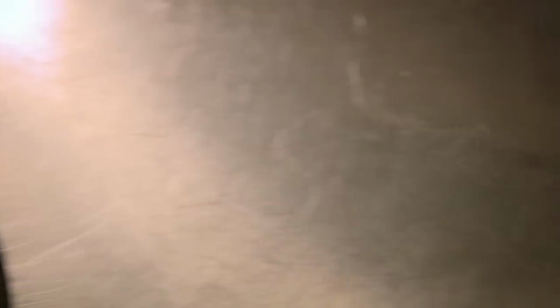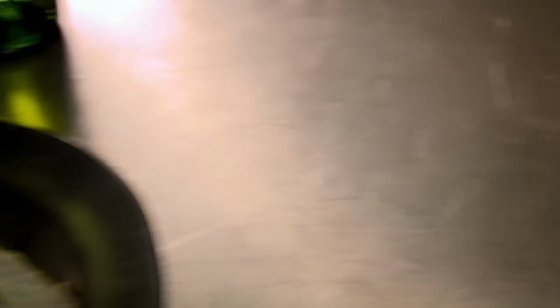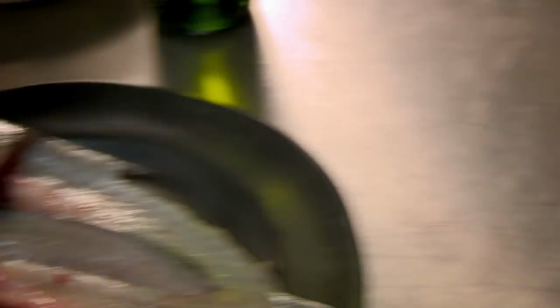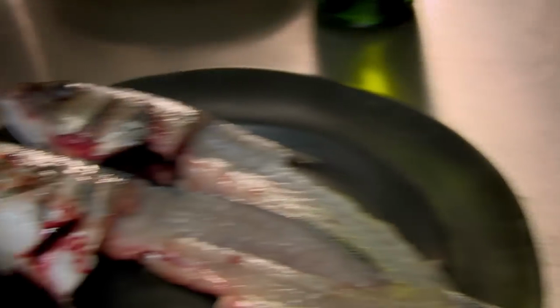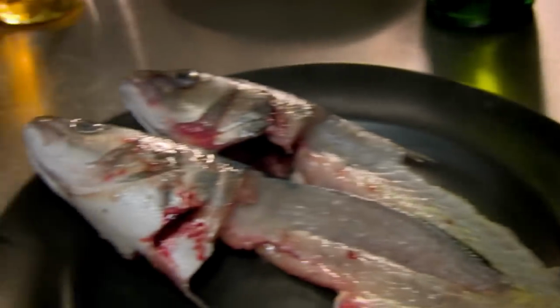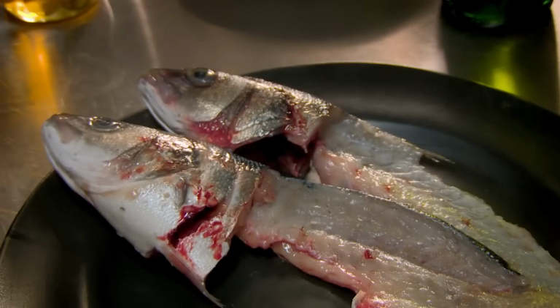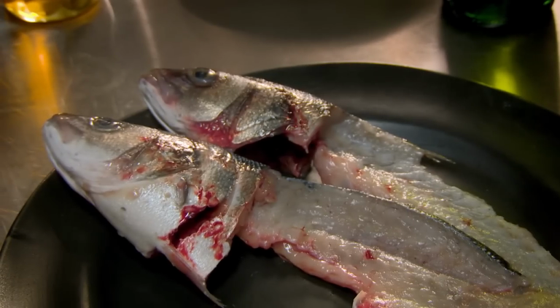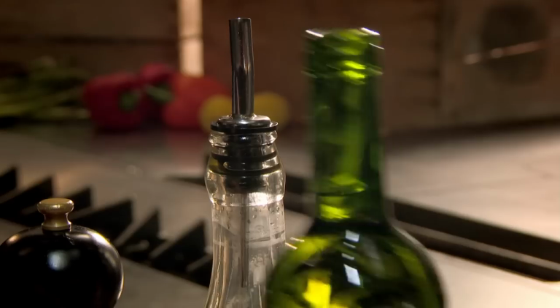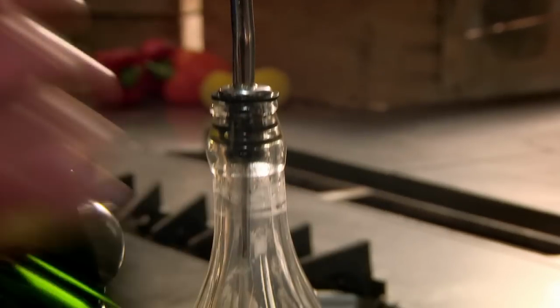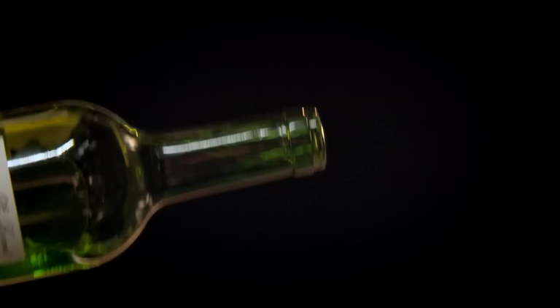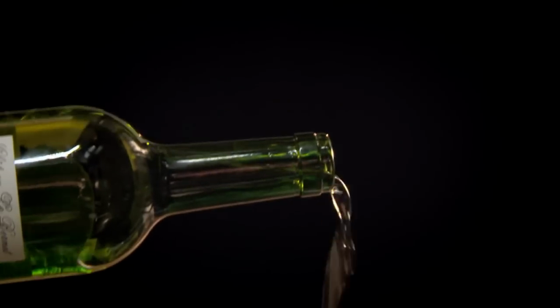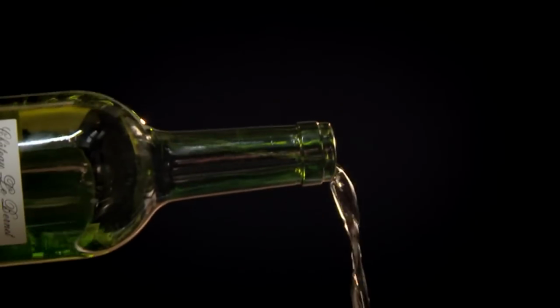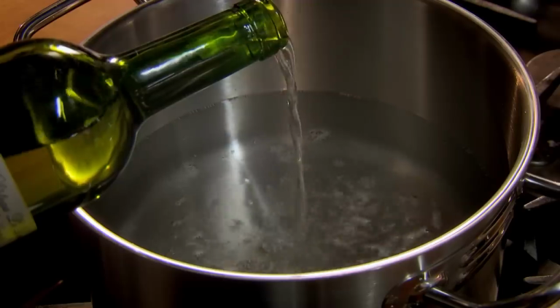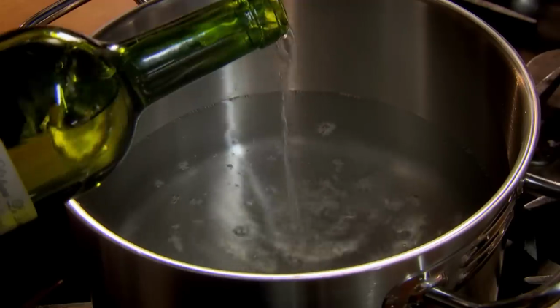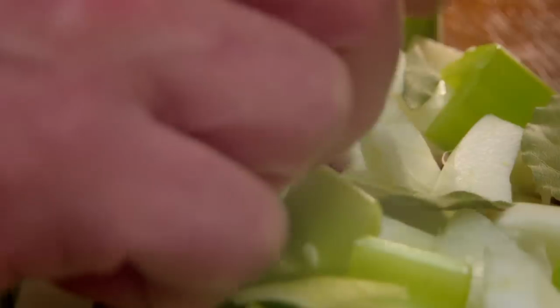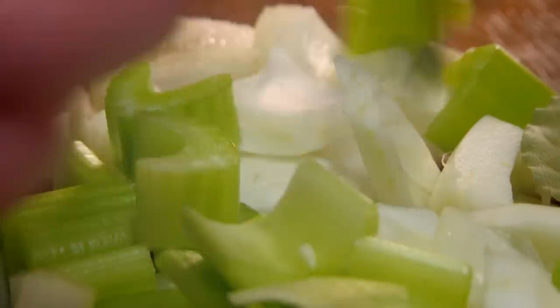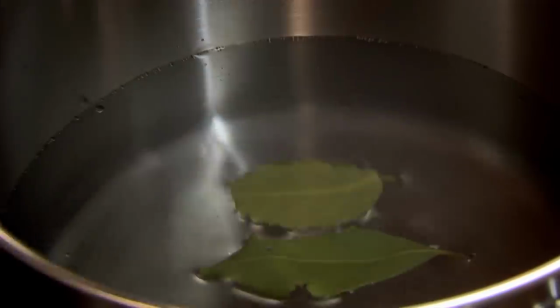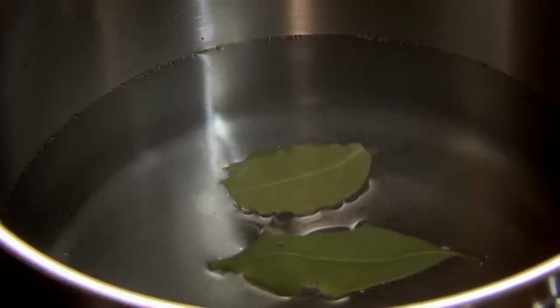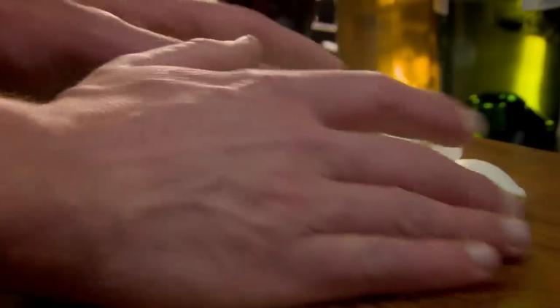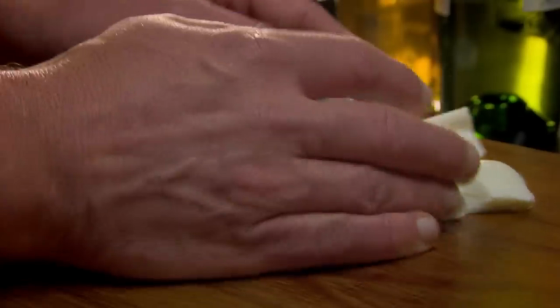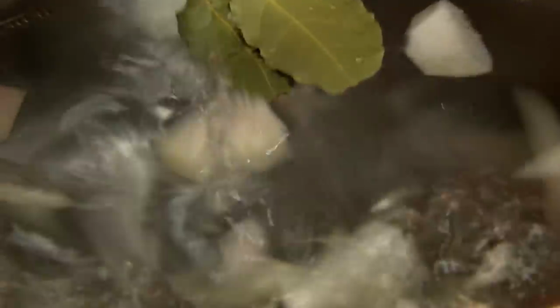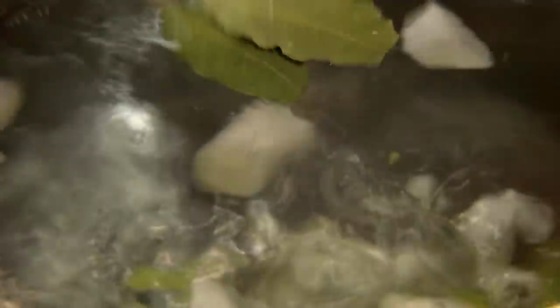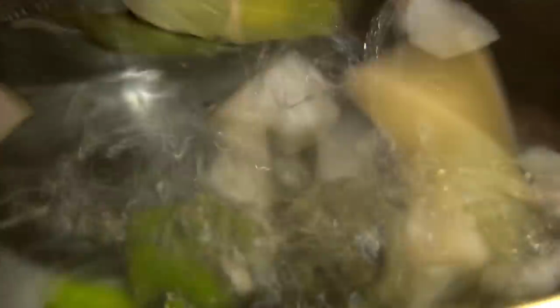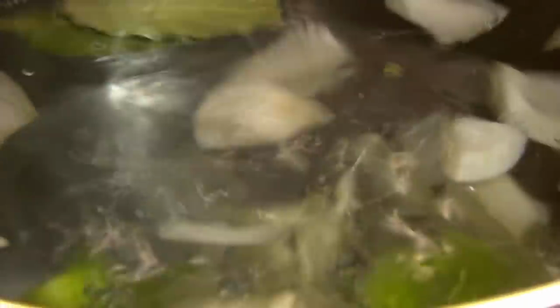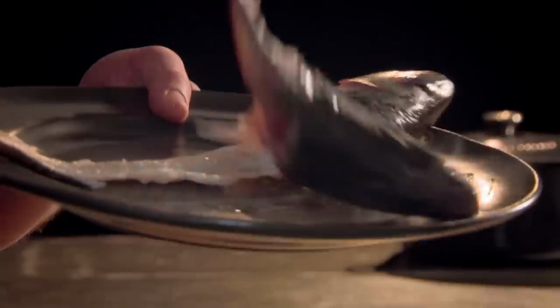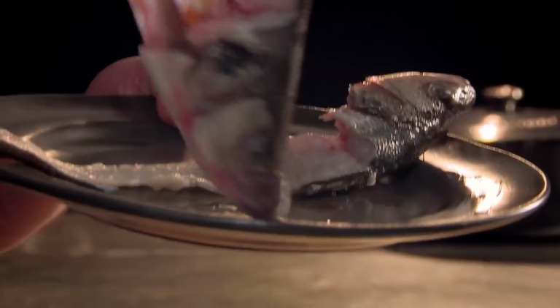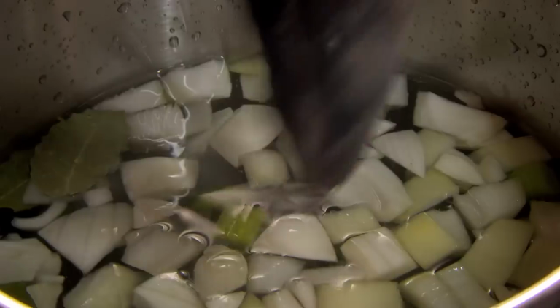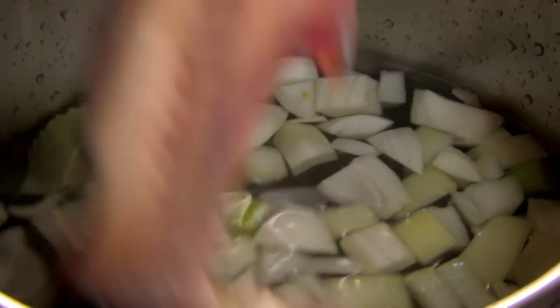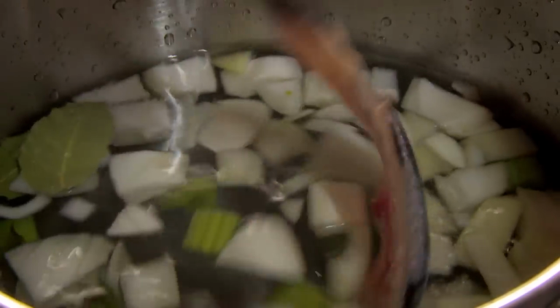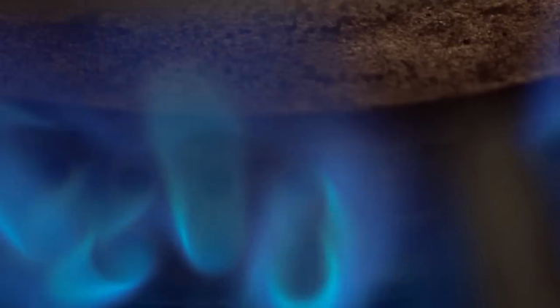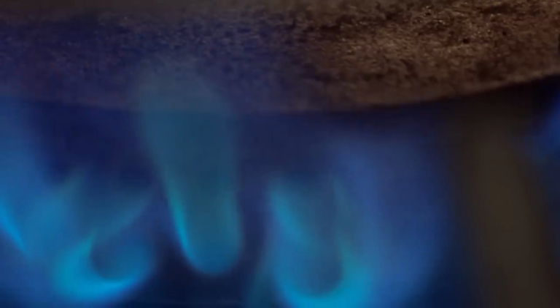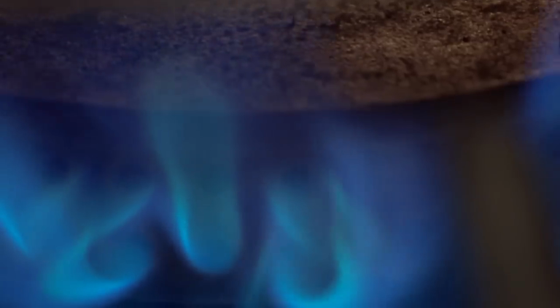There's still plenty of flavor in the trimmings from a filleted fish. My tip: don't waste those fish bones. Add to water, wine, a bay leaf, and some chopped veg to make a simple but versatile fish stock at home — the perfect base for a delicious fish soup.